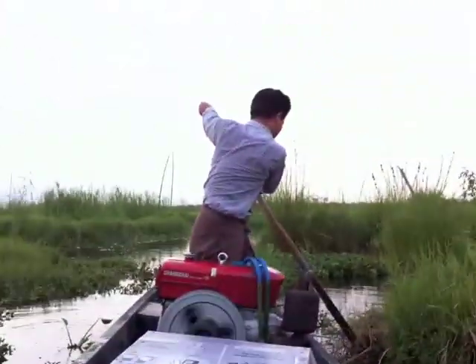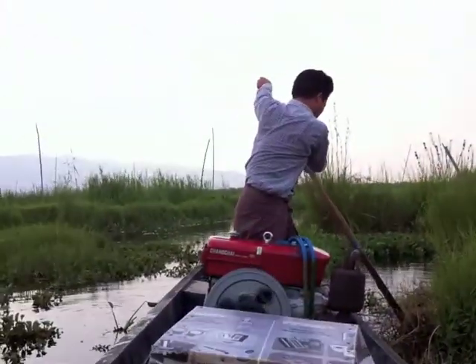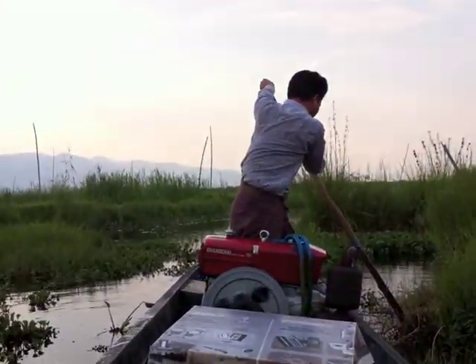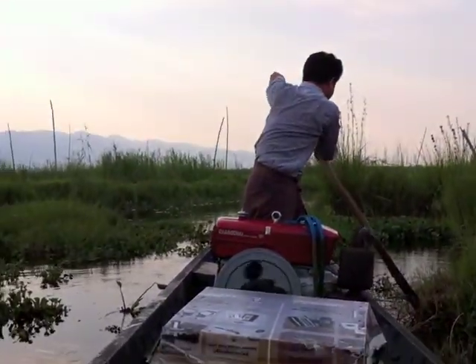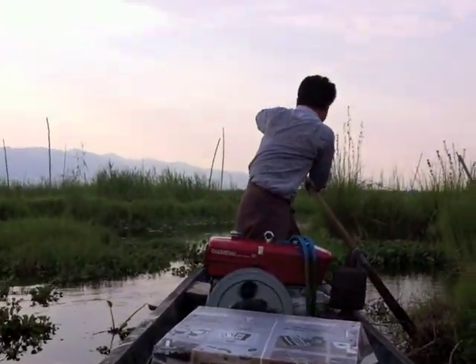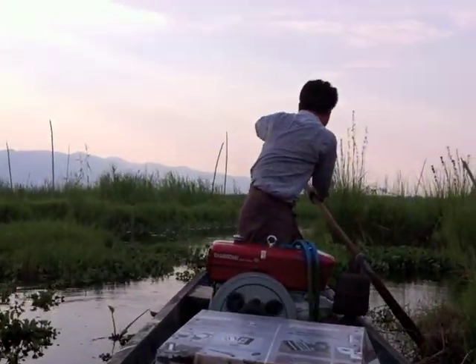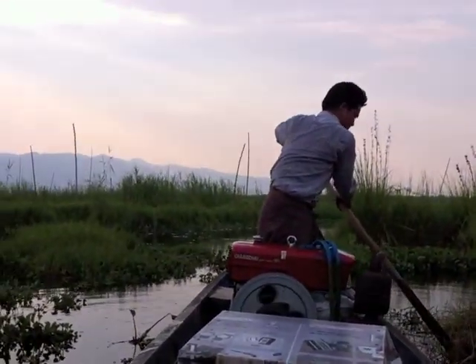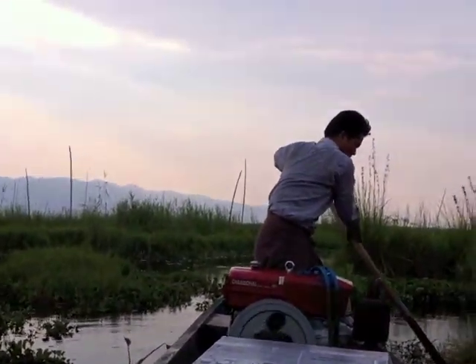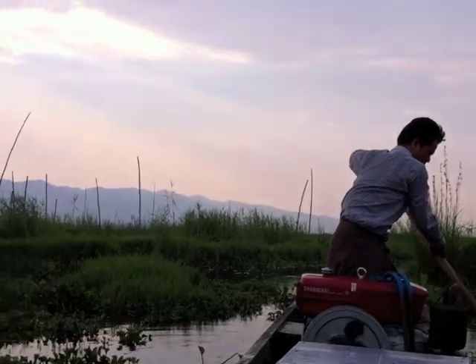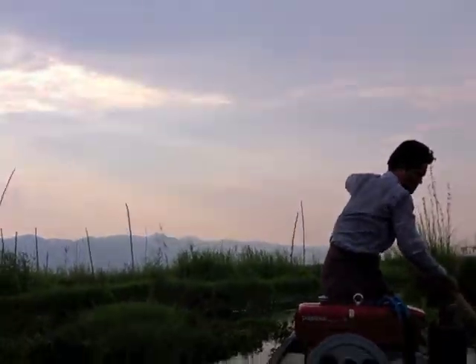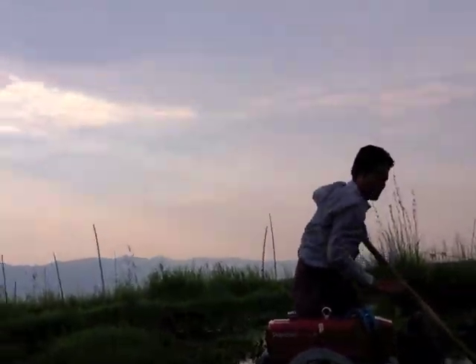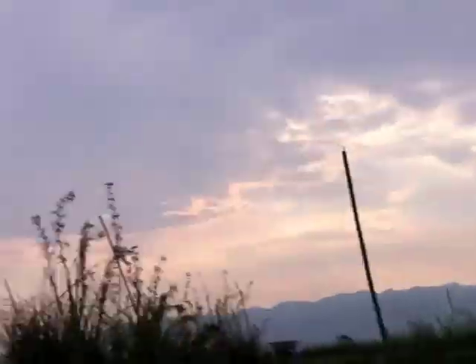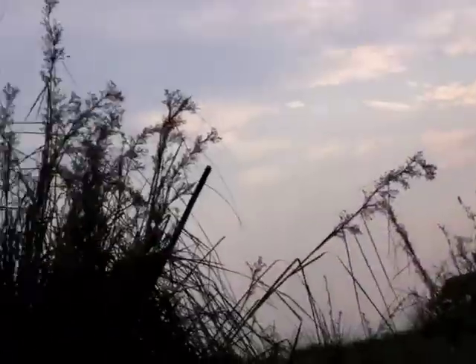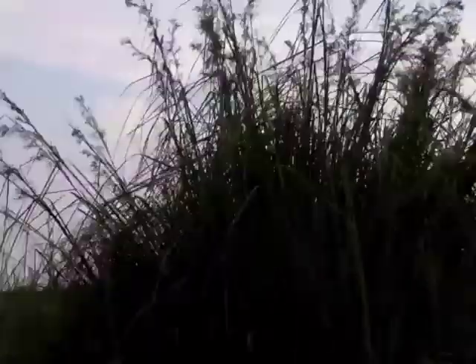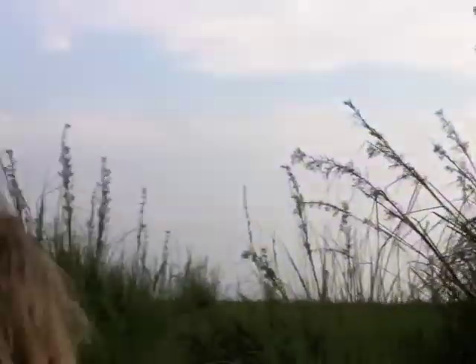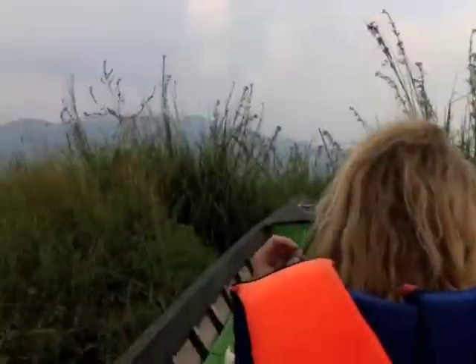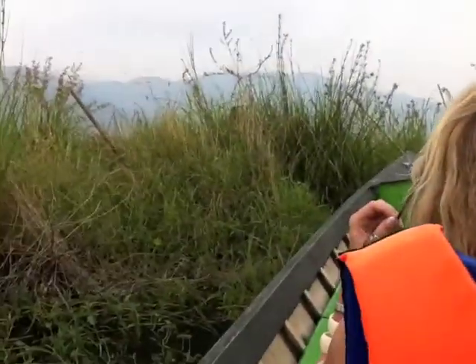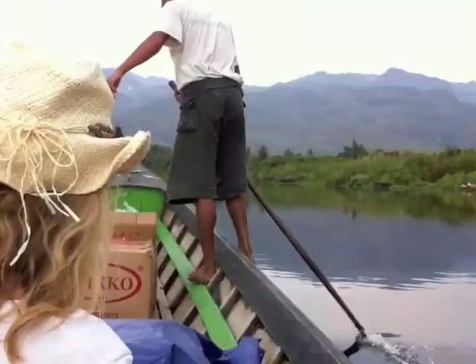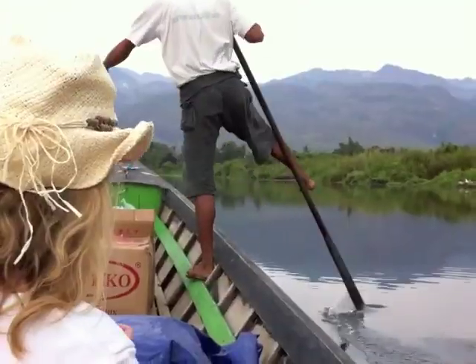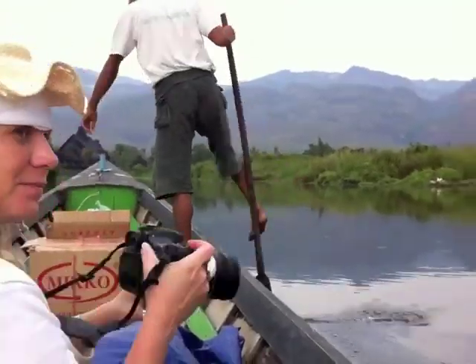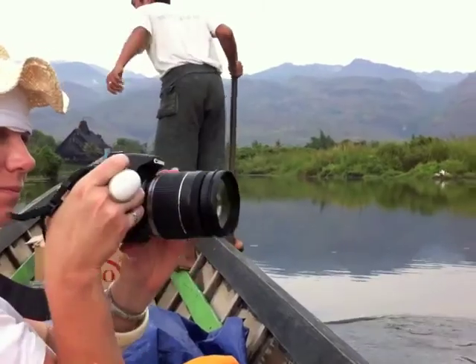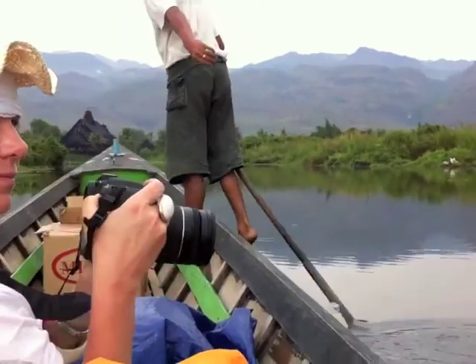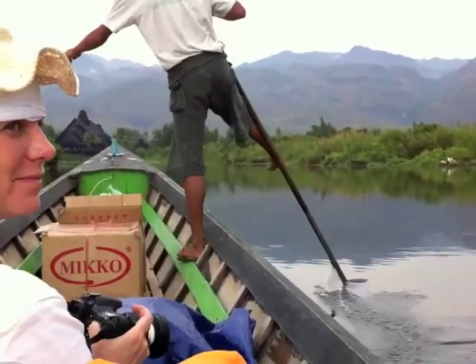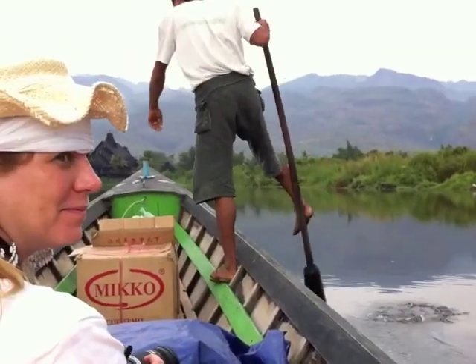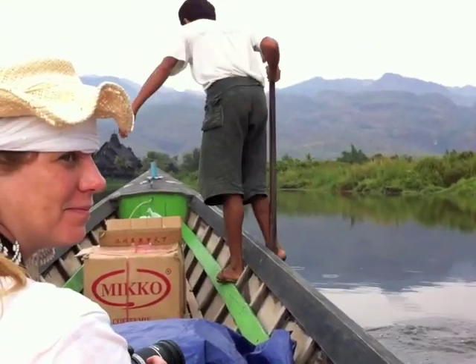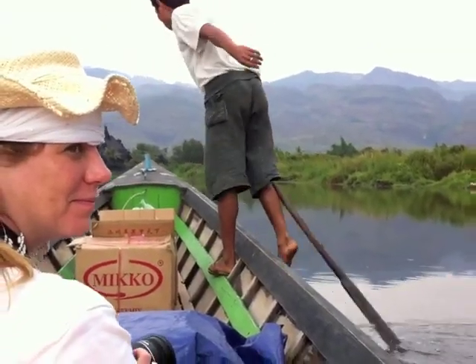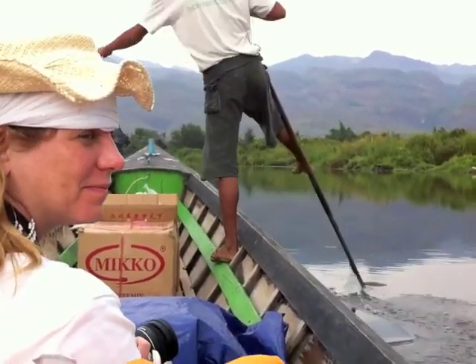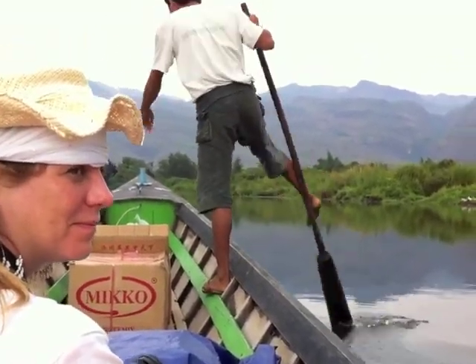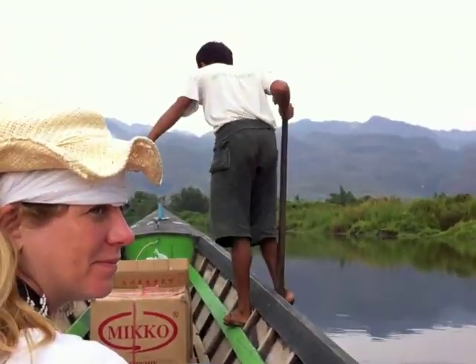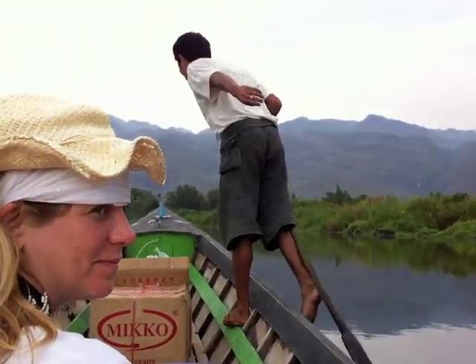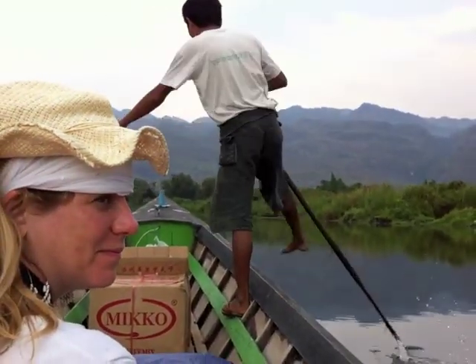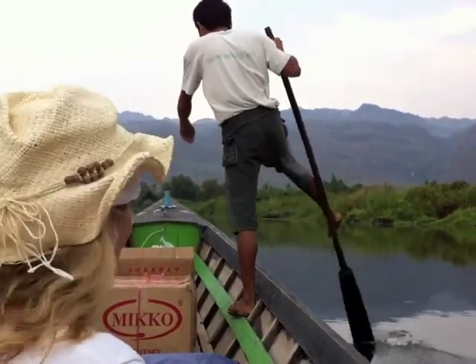There he is, trying to dig us out. So we've gotten close to the hotel, I think, and they've switched off the engine, and another guy has gotten on board.